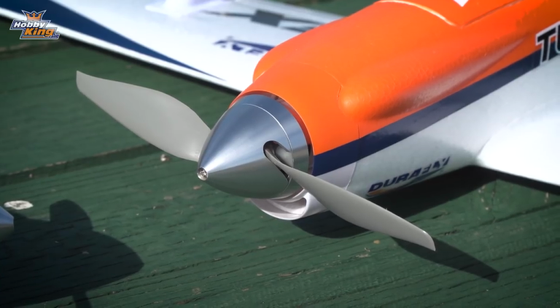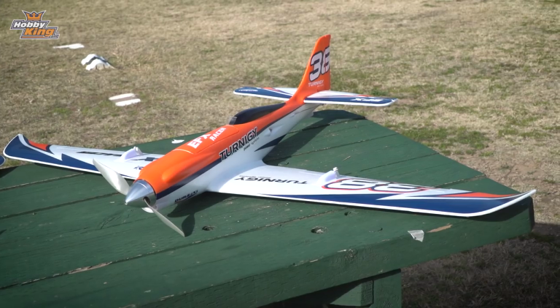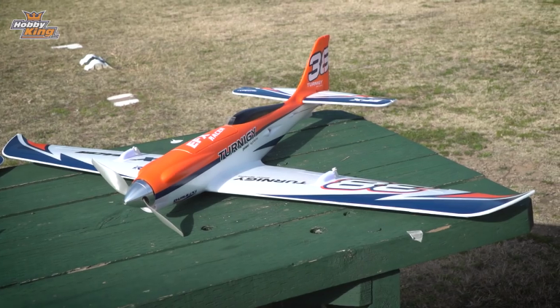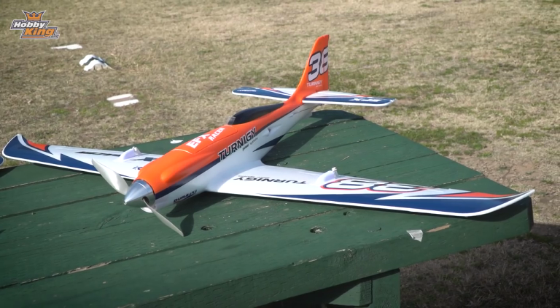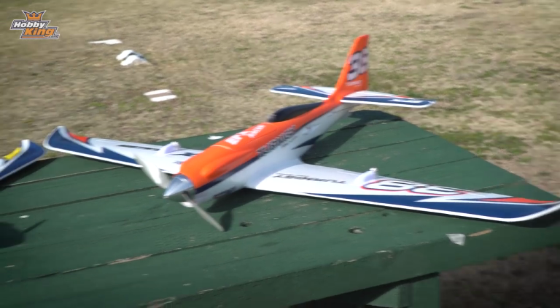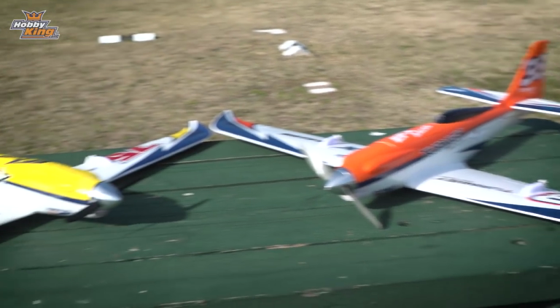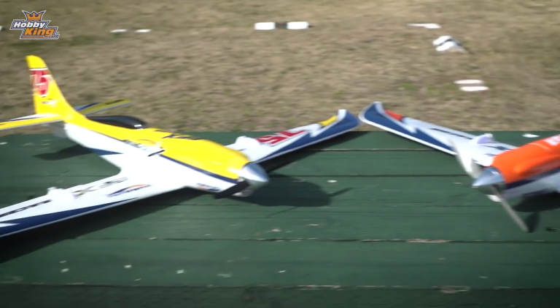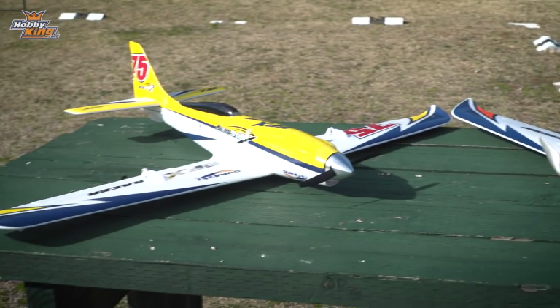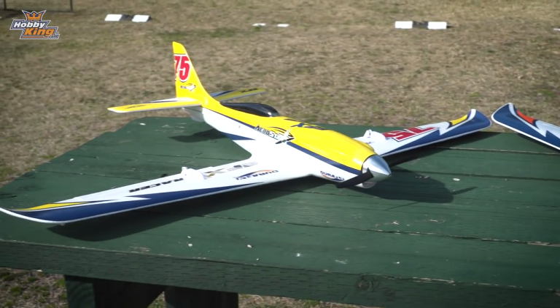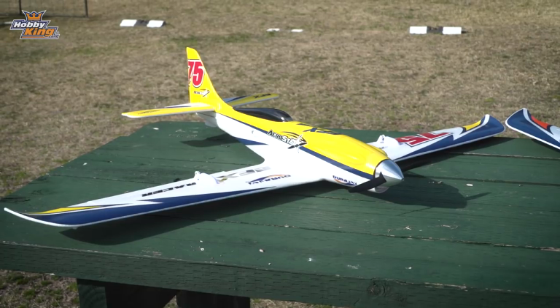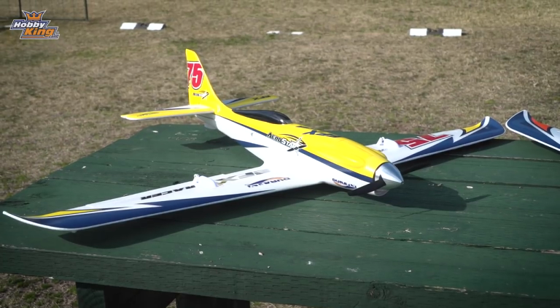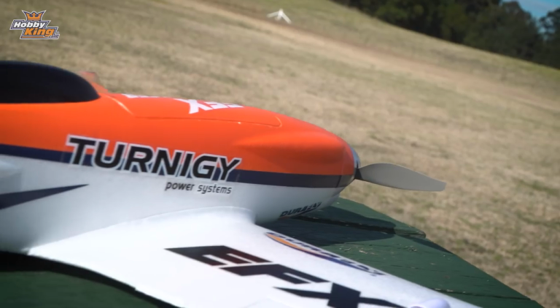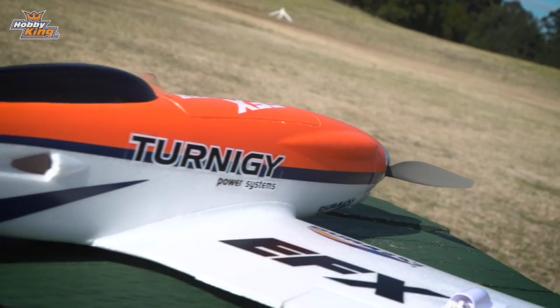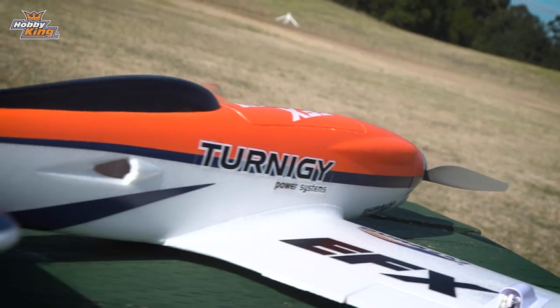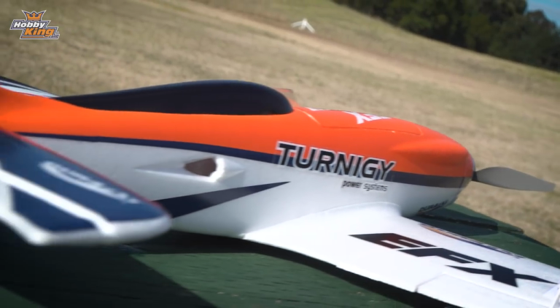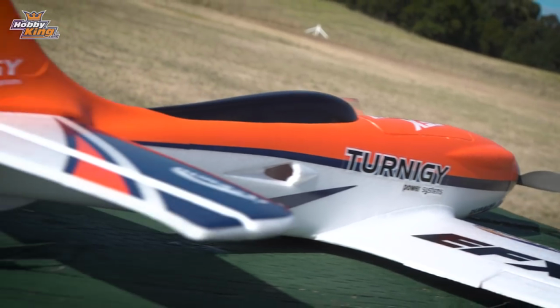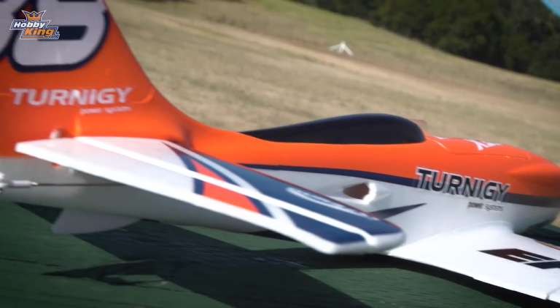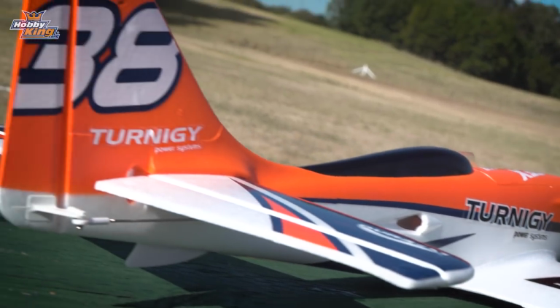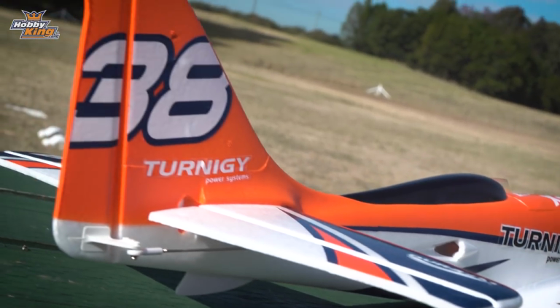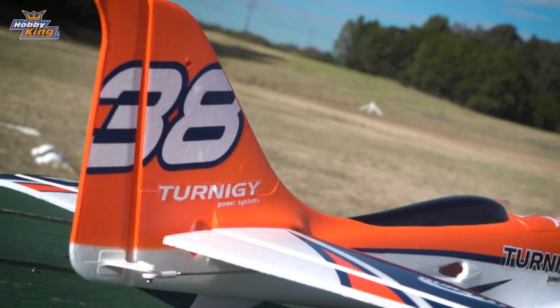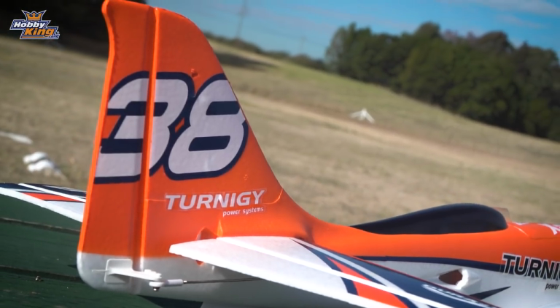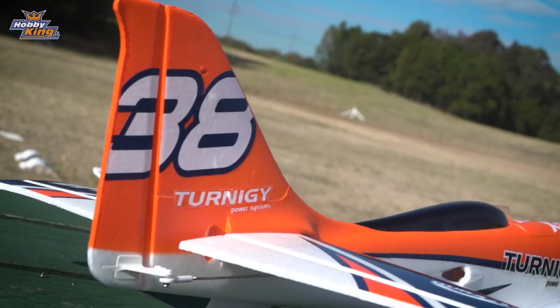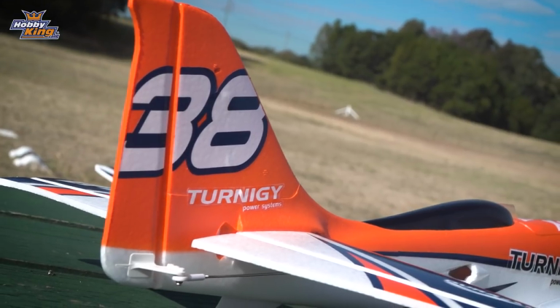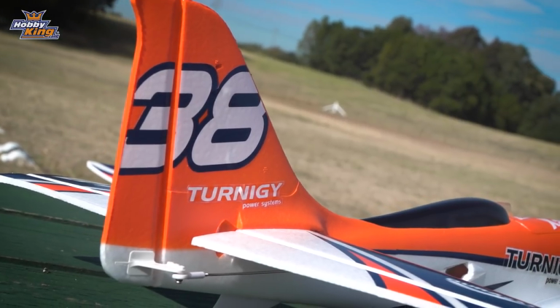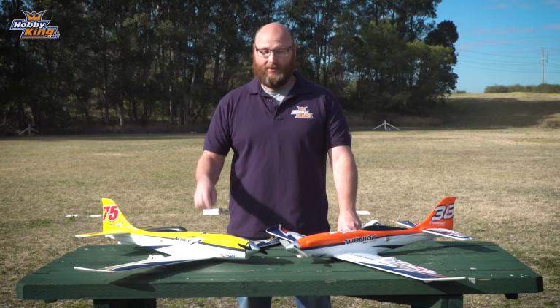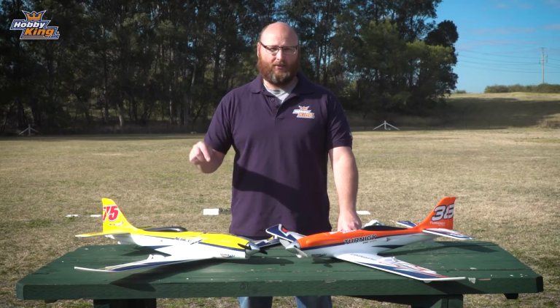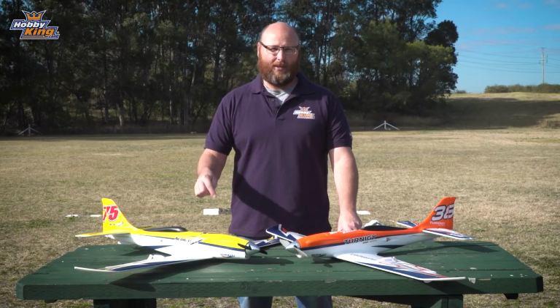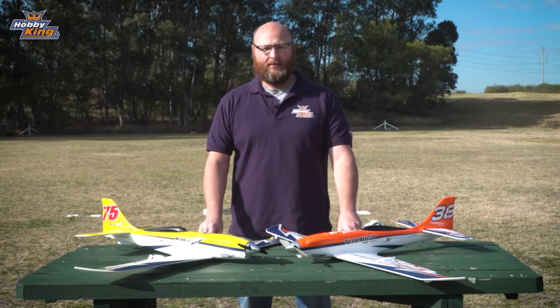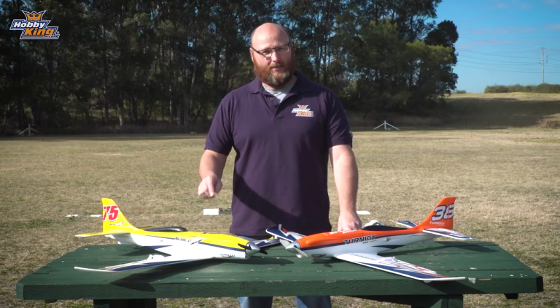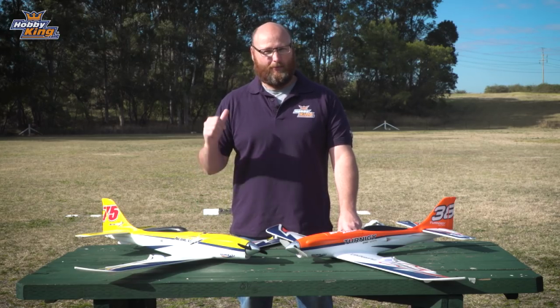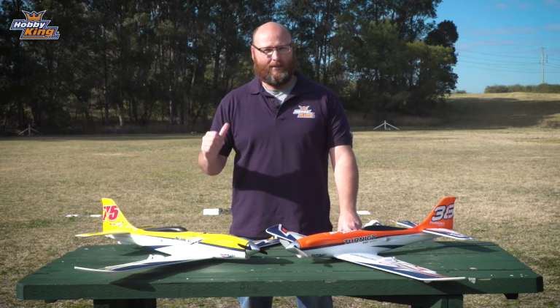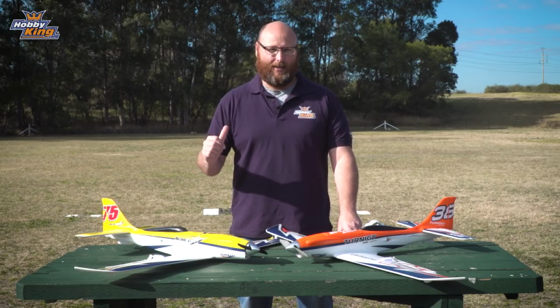The wingspan is 1100 millimetres, the length is 760 millimetres, and the flying weight is 920 grams. The original EFX racer was 100 mile an hour out of the box and these are a little bit faster. We're going to take them off for a fly now and see how they go.